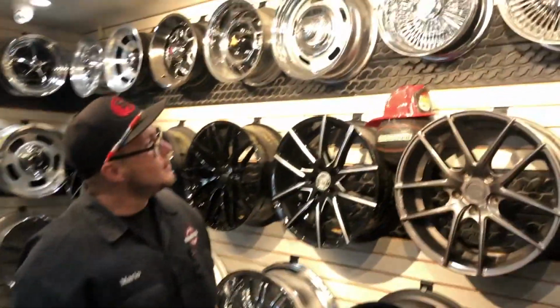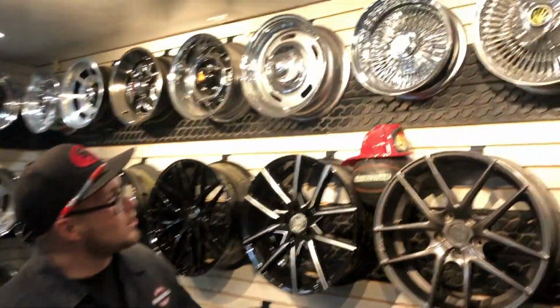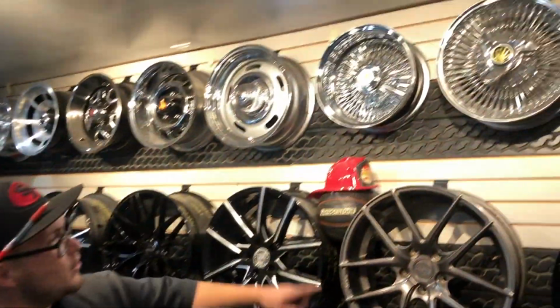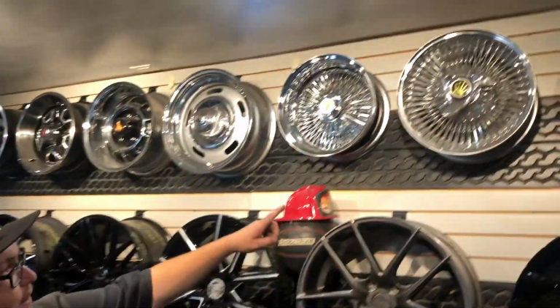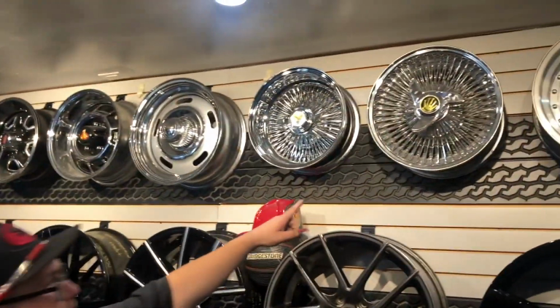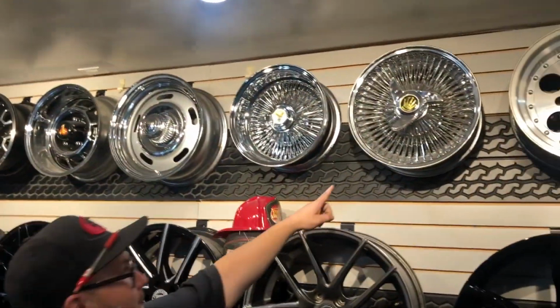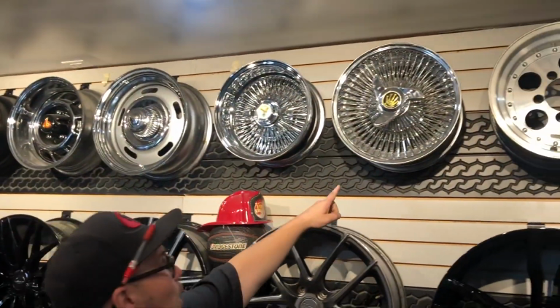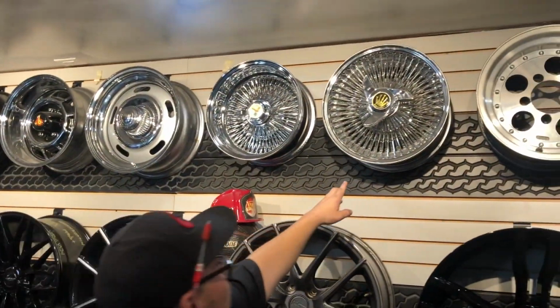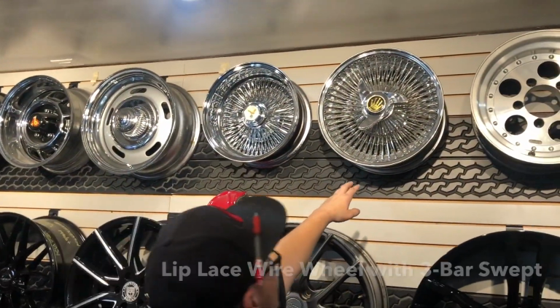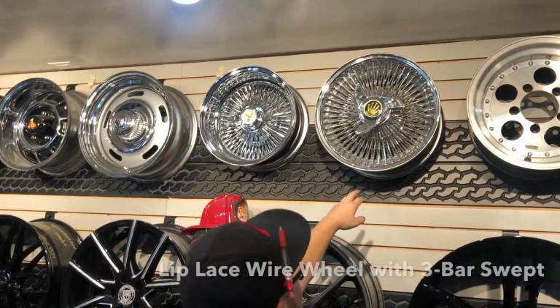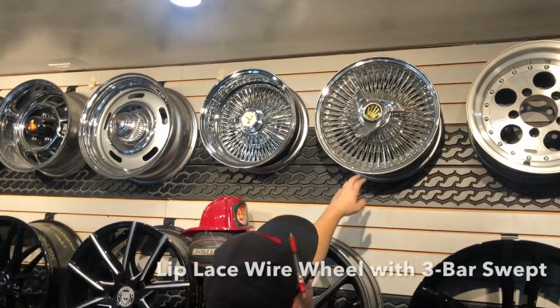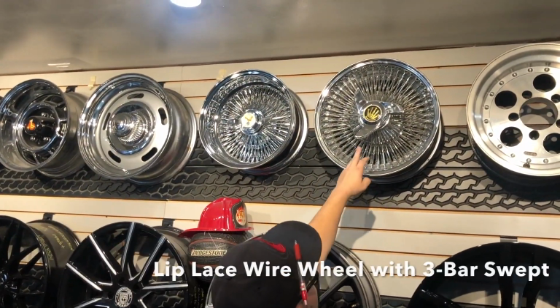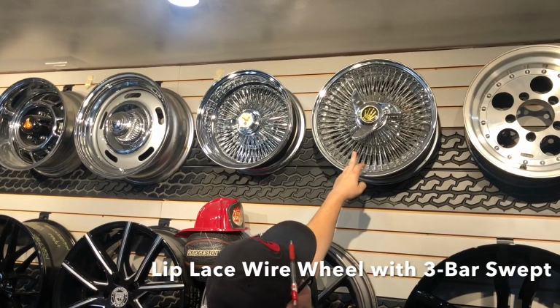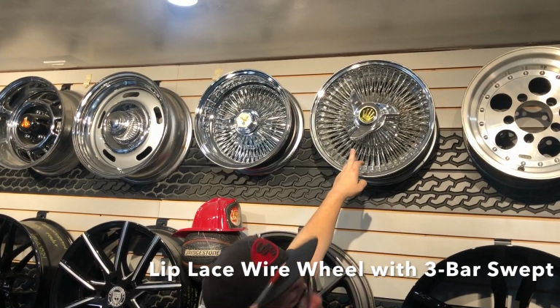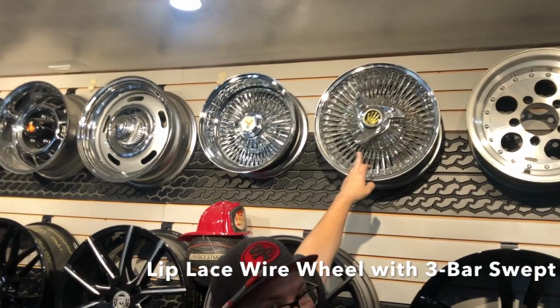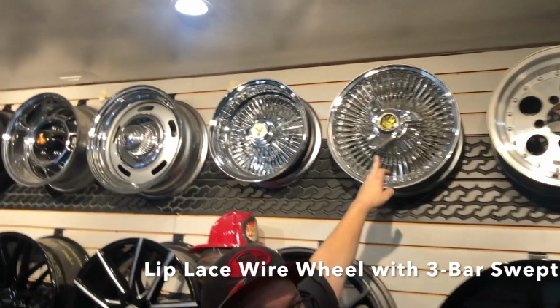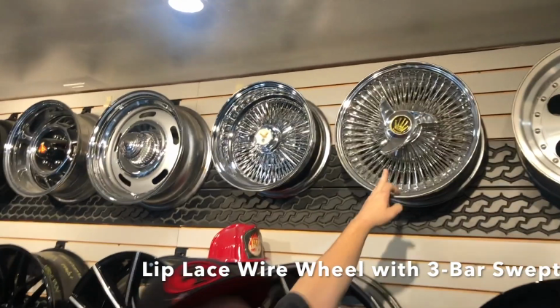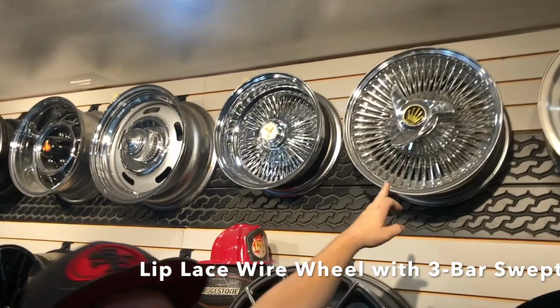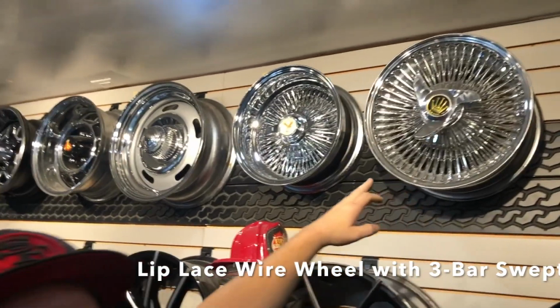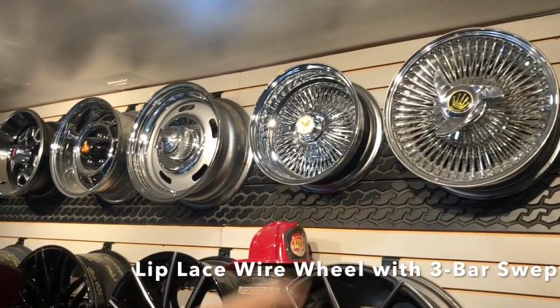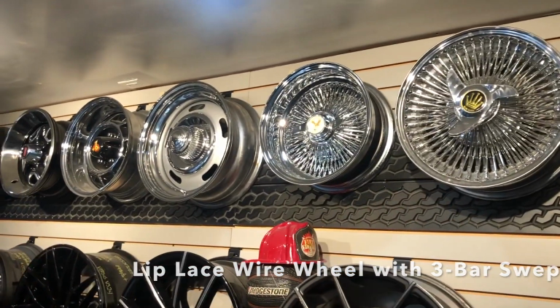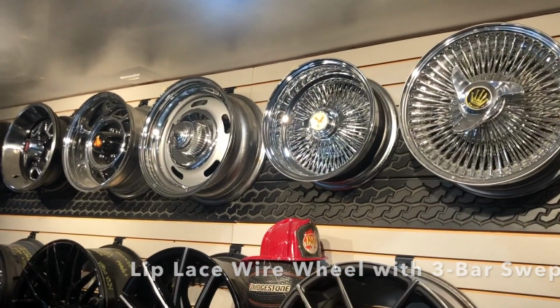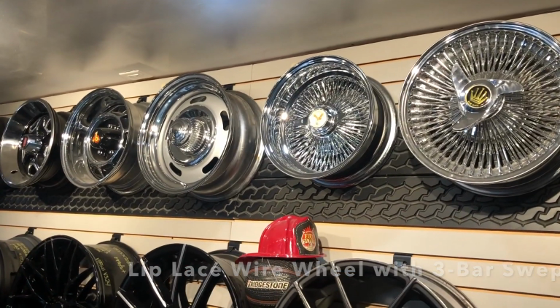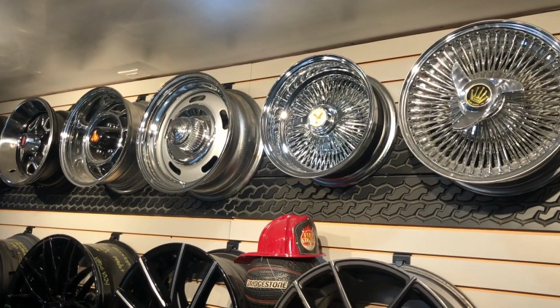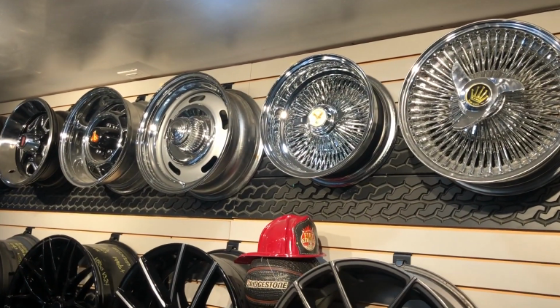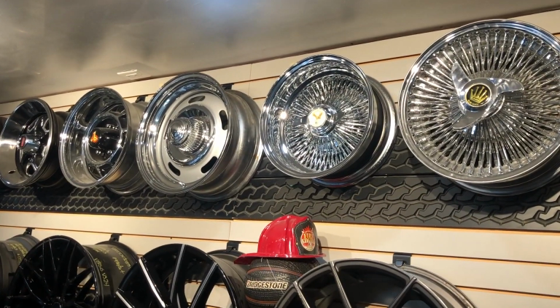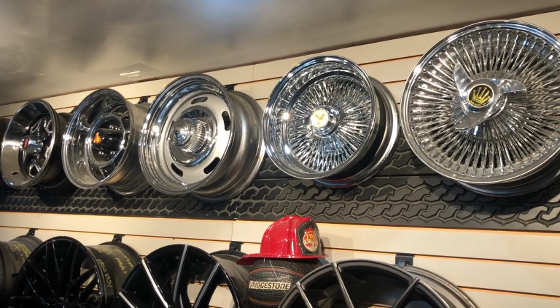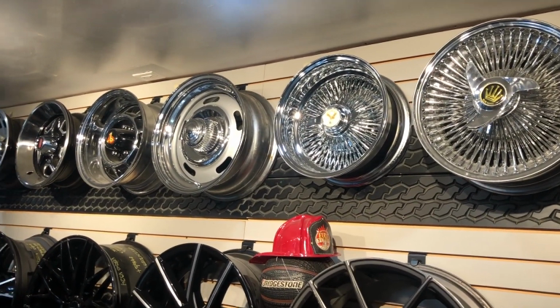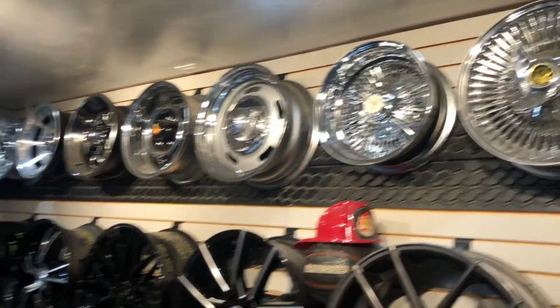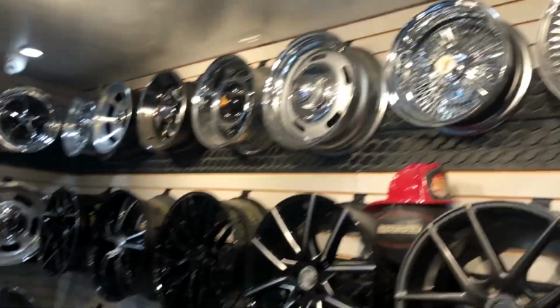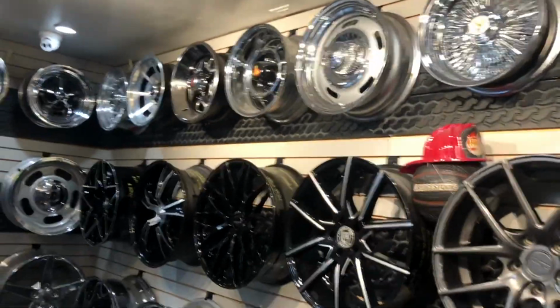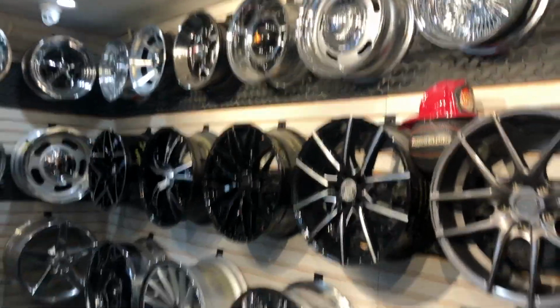So then you have here a lip laced wire wheel with a three bar swept. You can have those all gold, chrome, any color you'd like. These are fully customizable.